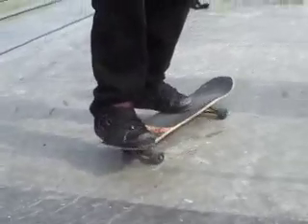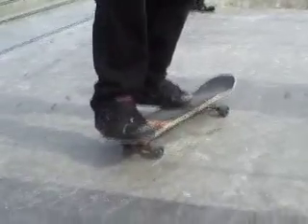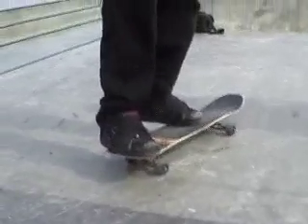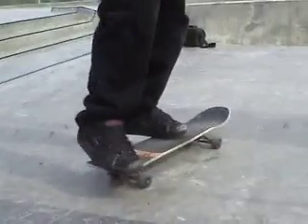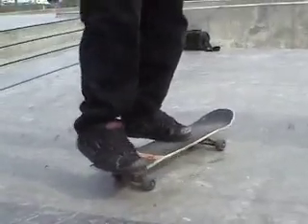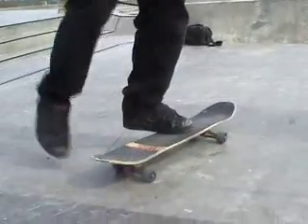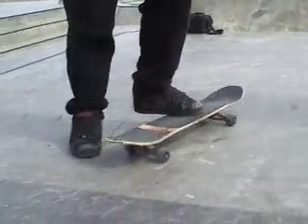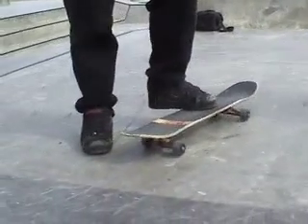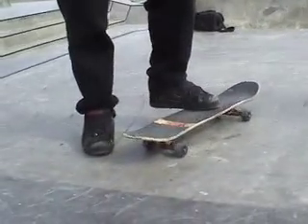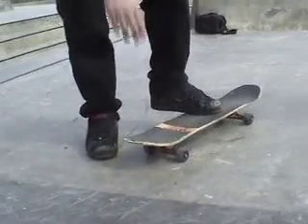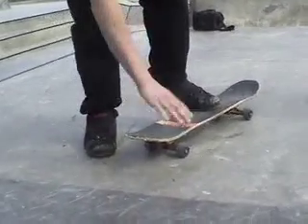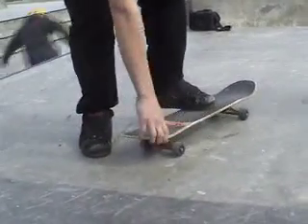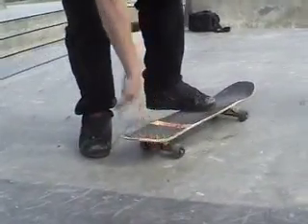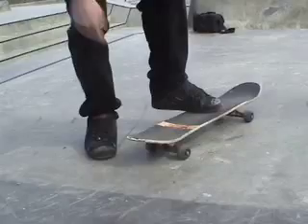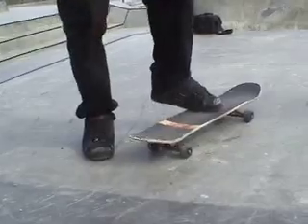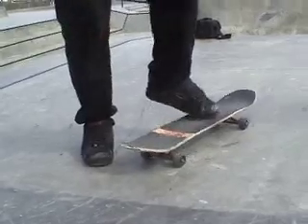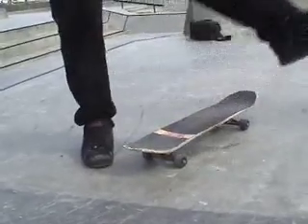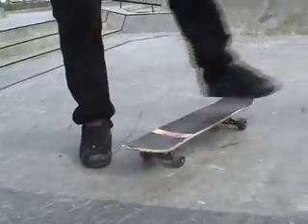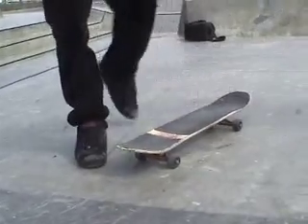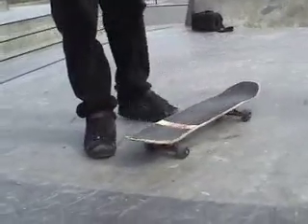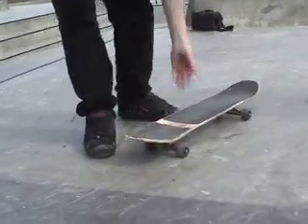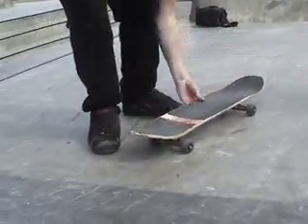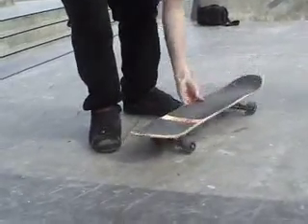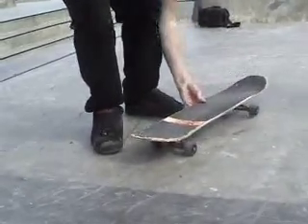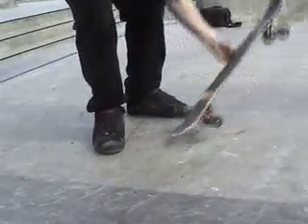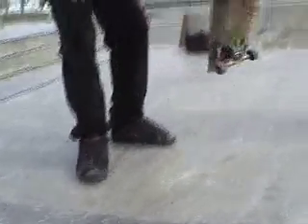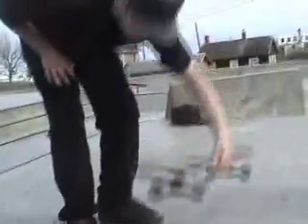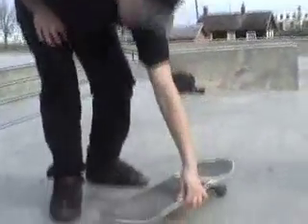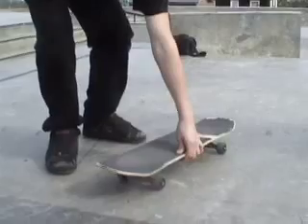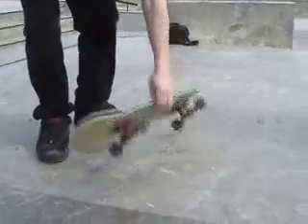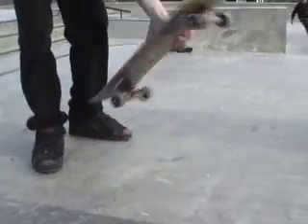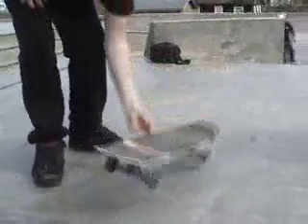When you're going to do a pop shove it, you scoop this one behind. As you're scooping, you want to grab this, and then you push forward with this one. So, in turn, your board will go like this, and then you hook to the end.